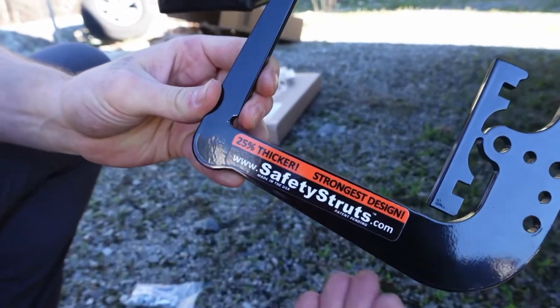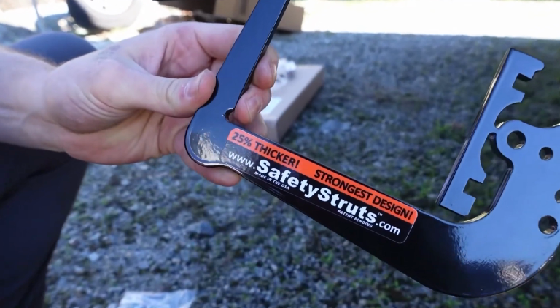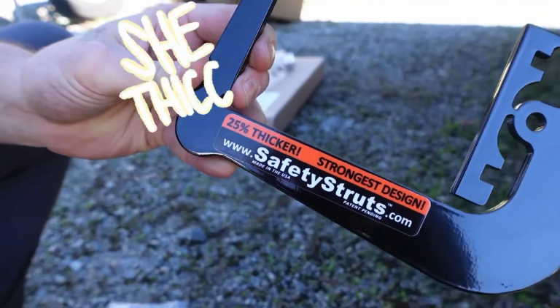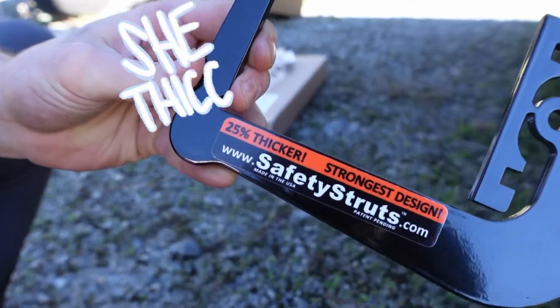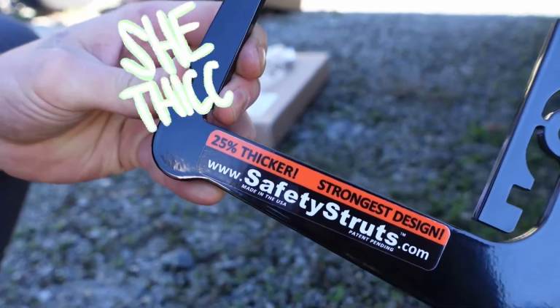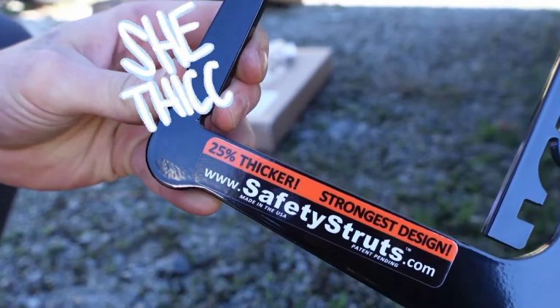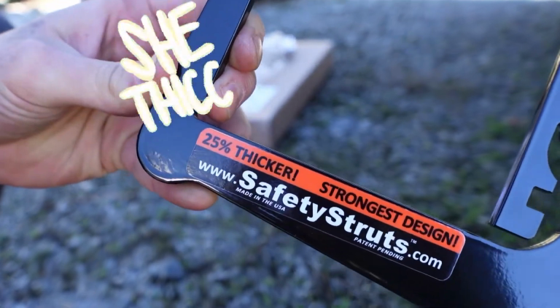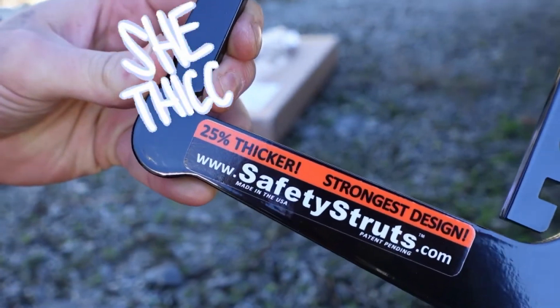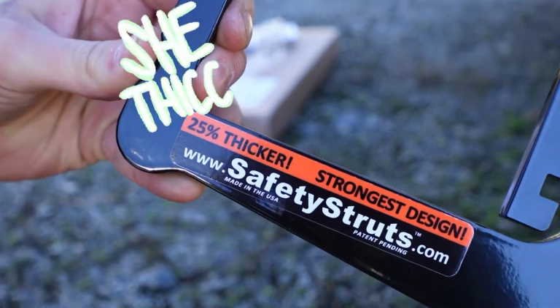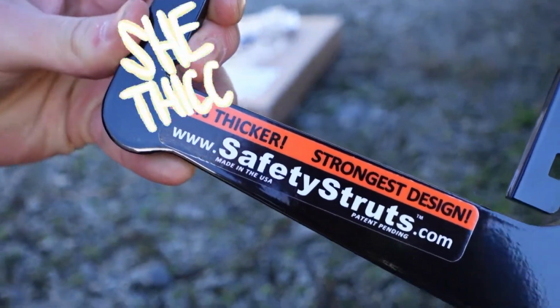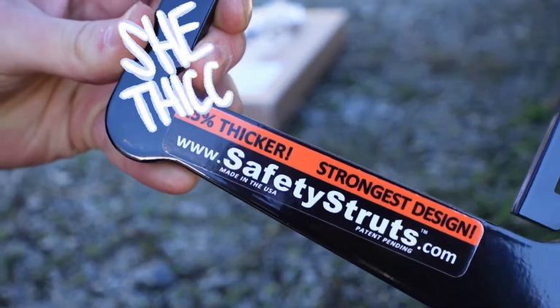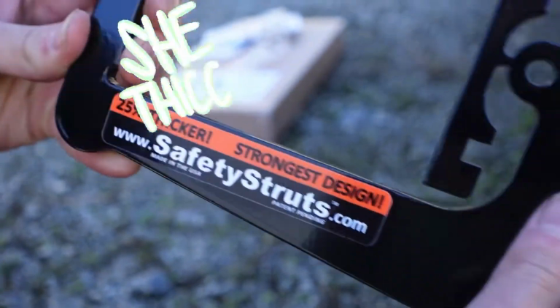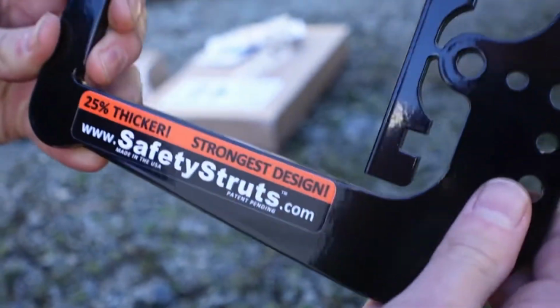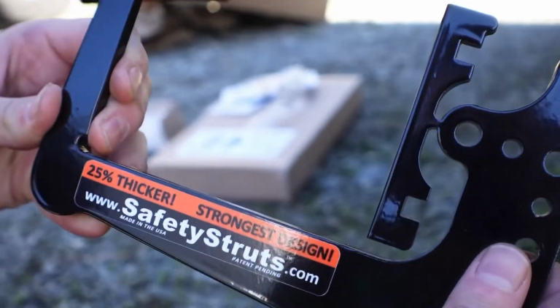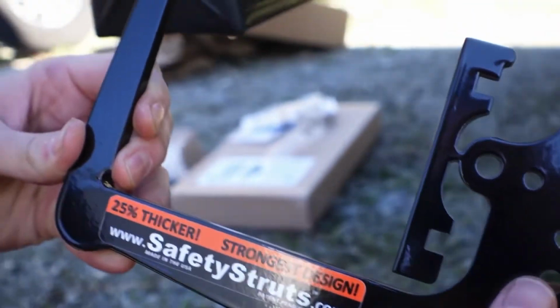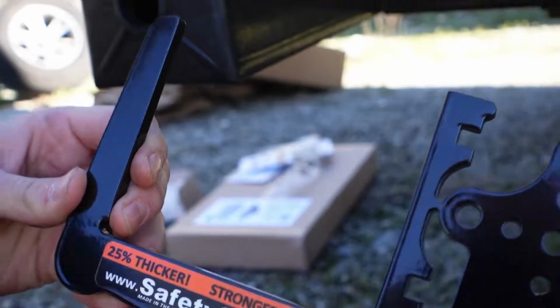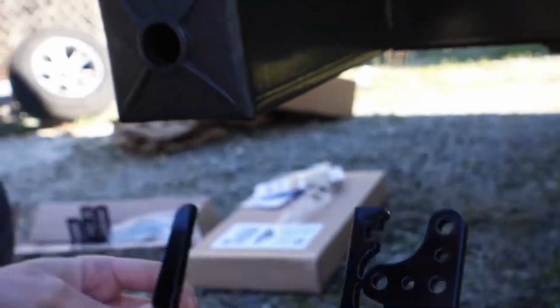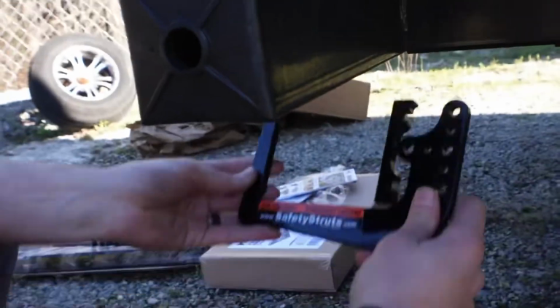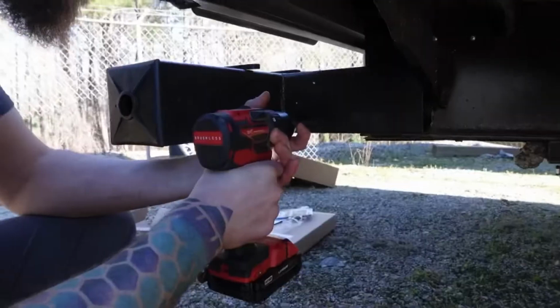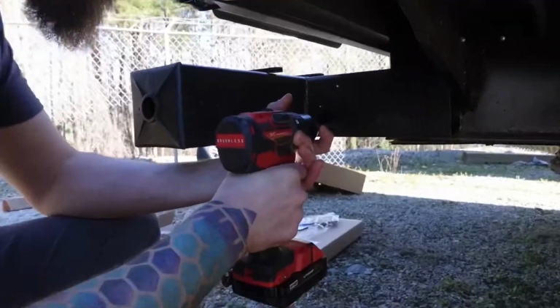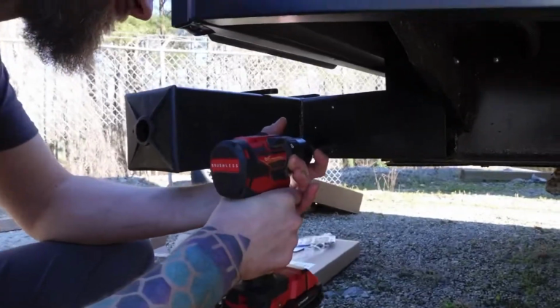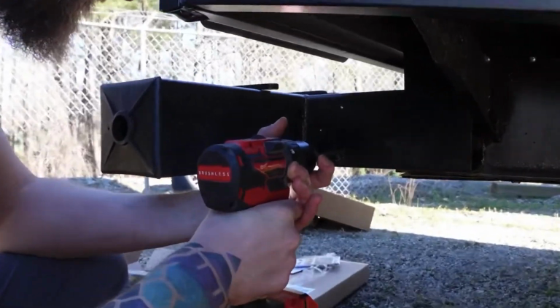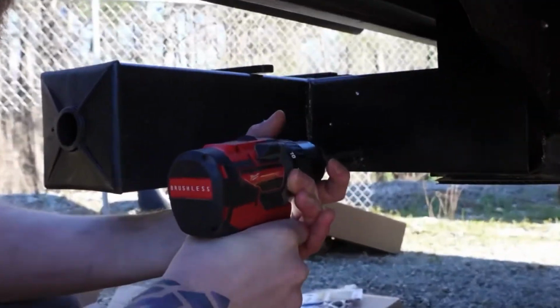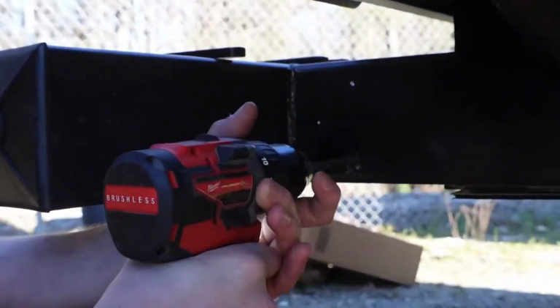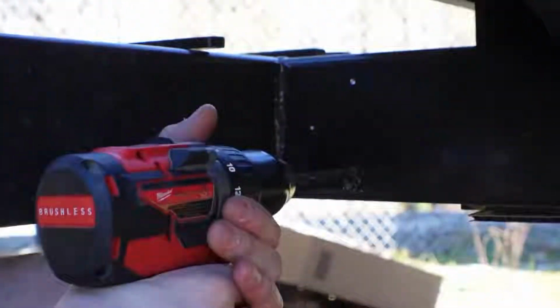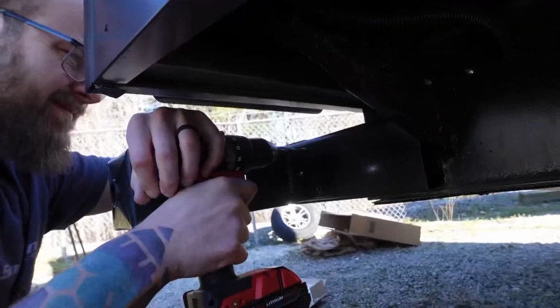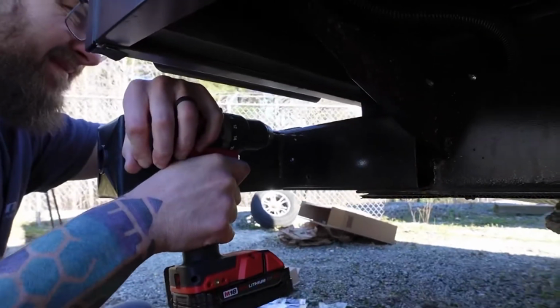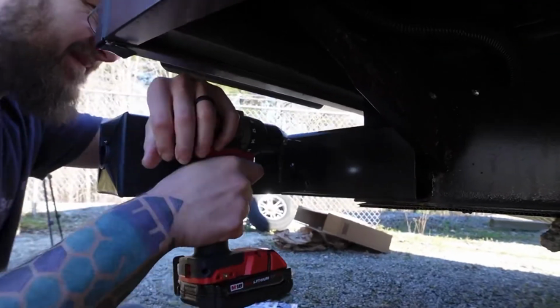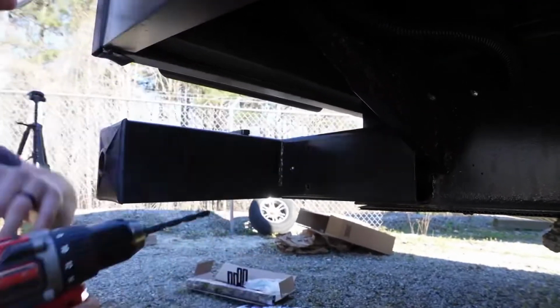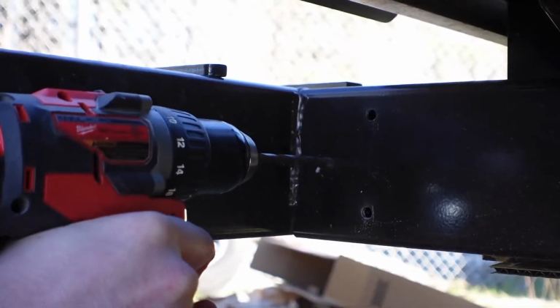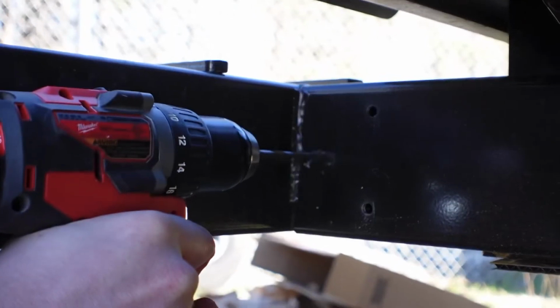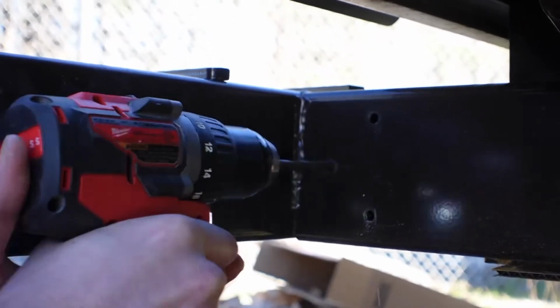Boy, they thick! It helps support the bumper so it can haul more weight back there, supposedly an extra 400 pounds. I don't know, that's what they told me, so I bought them.